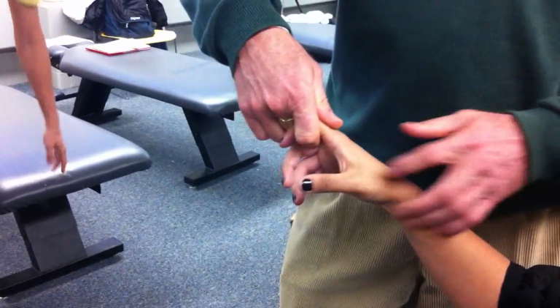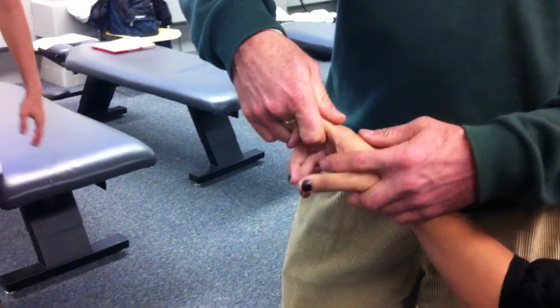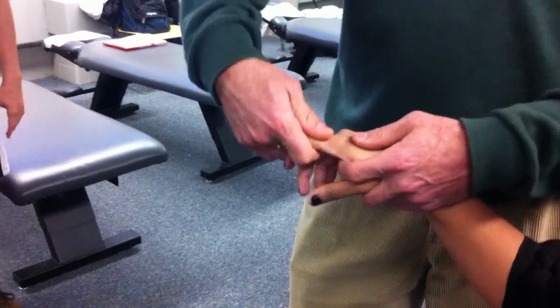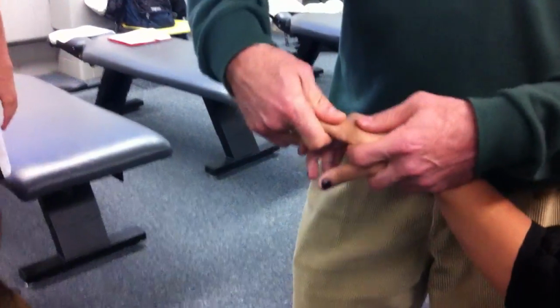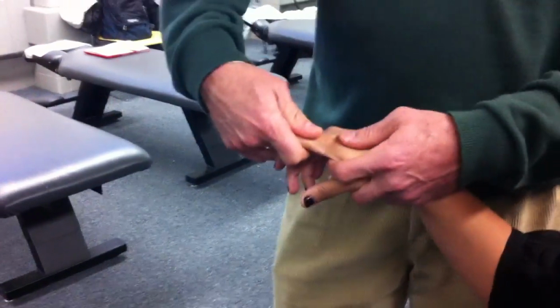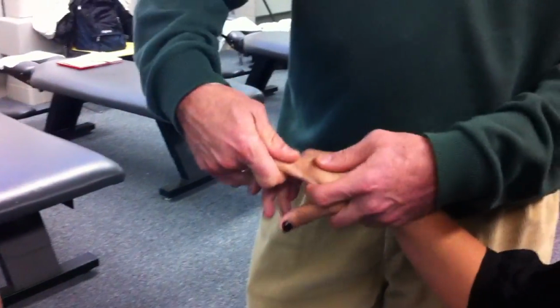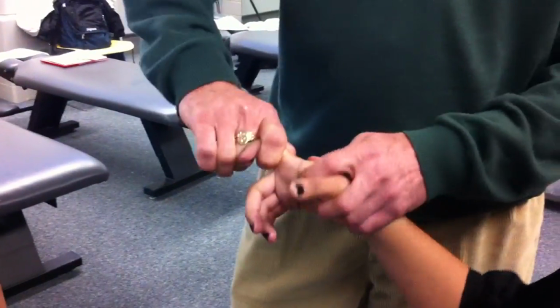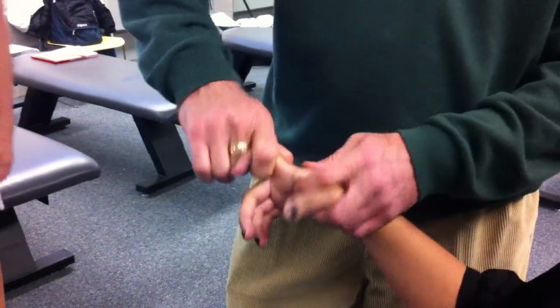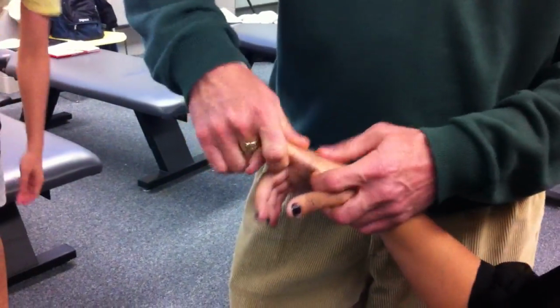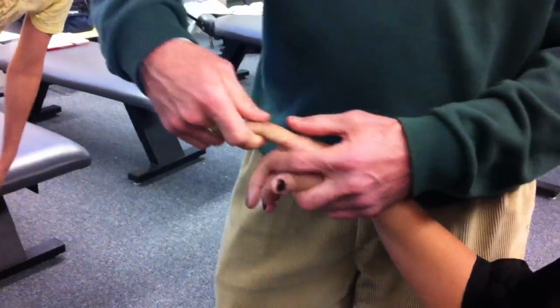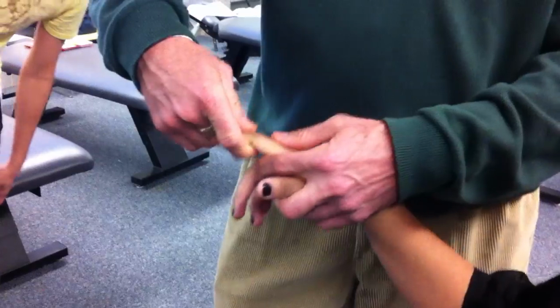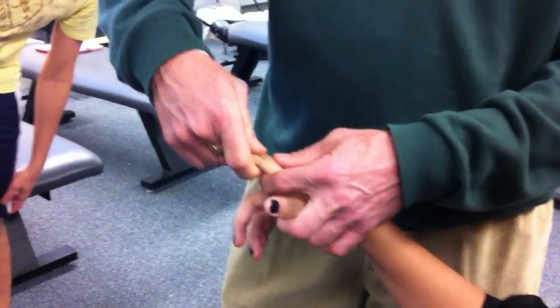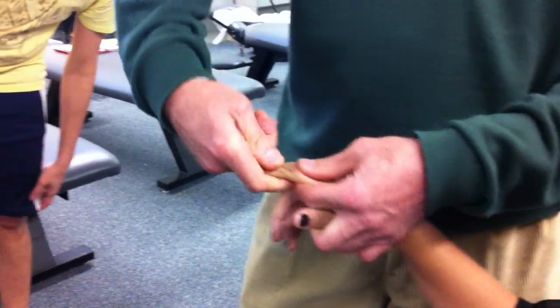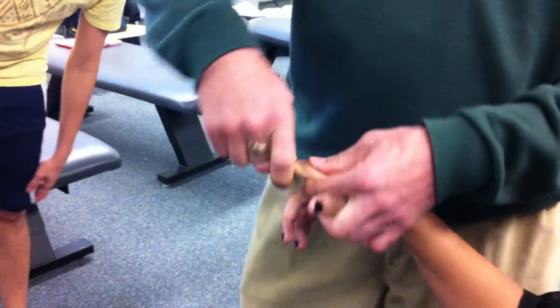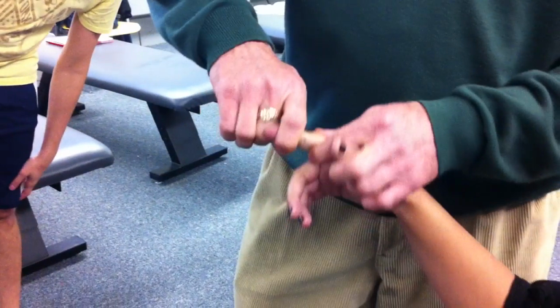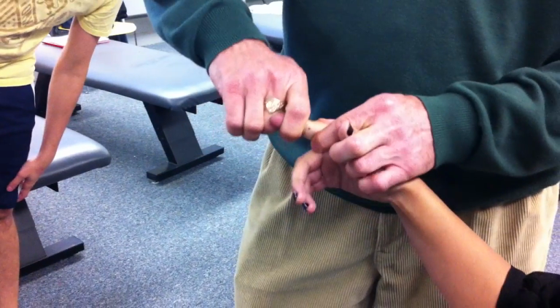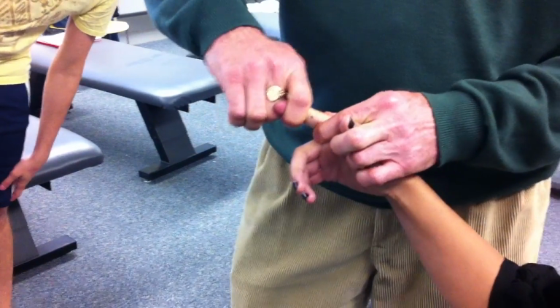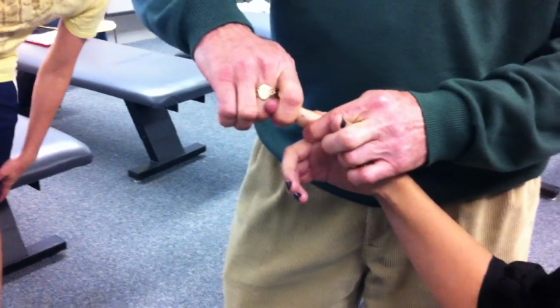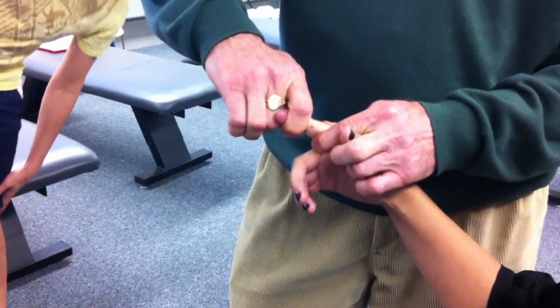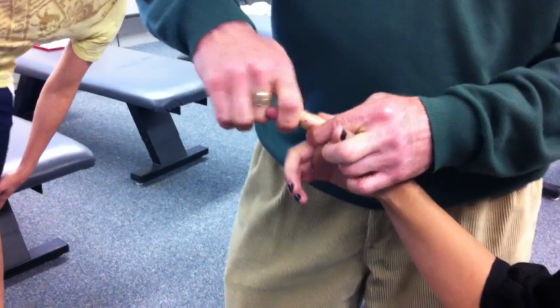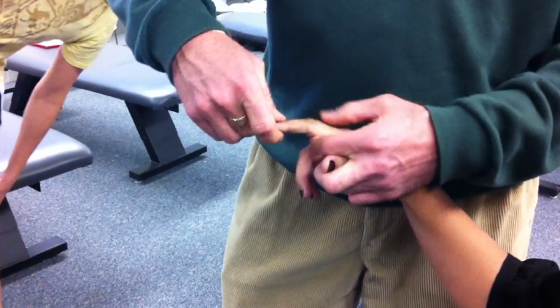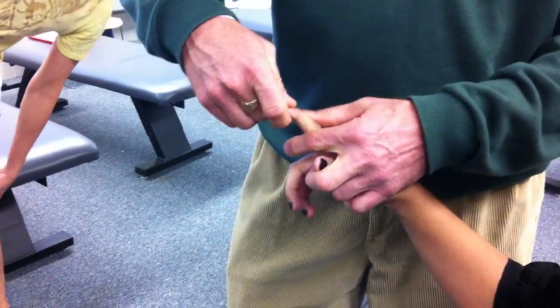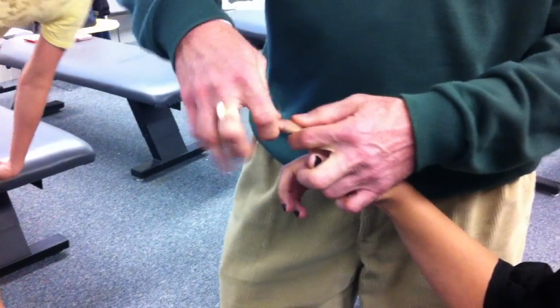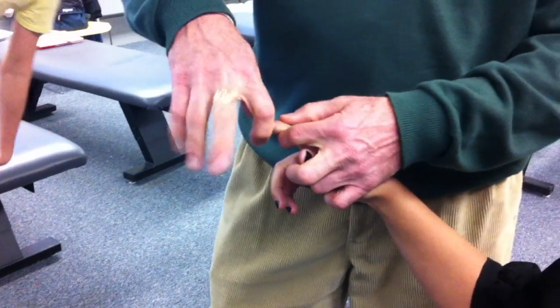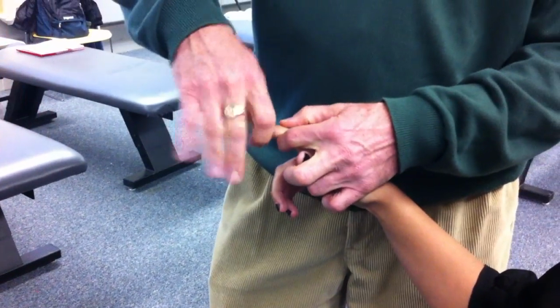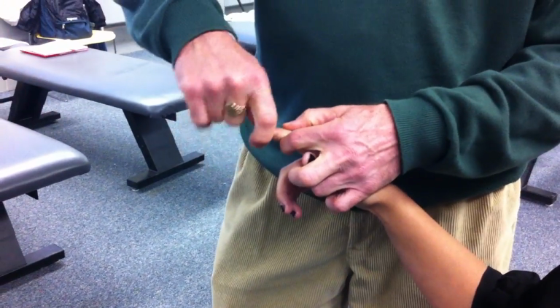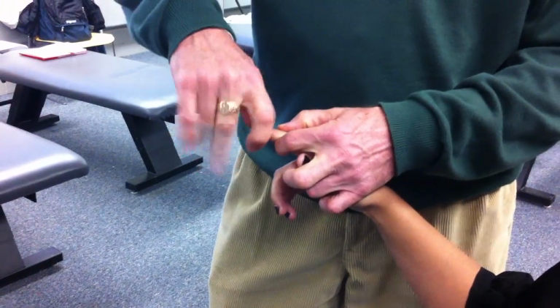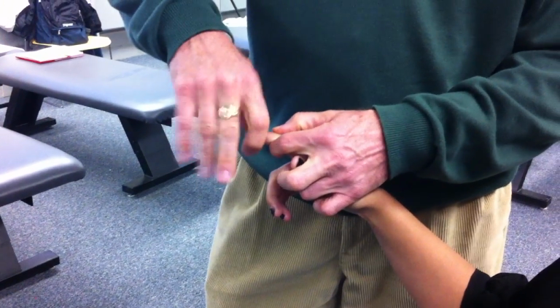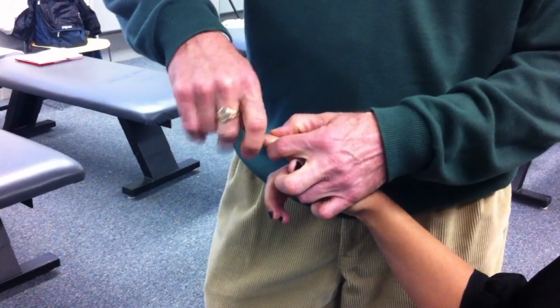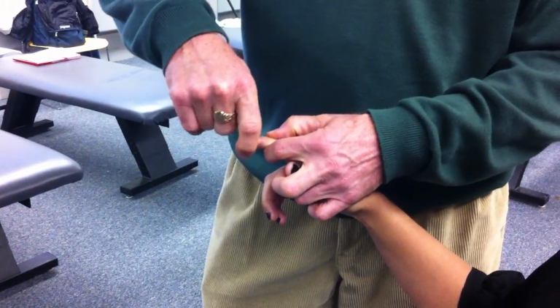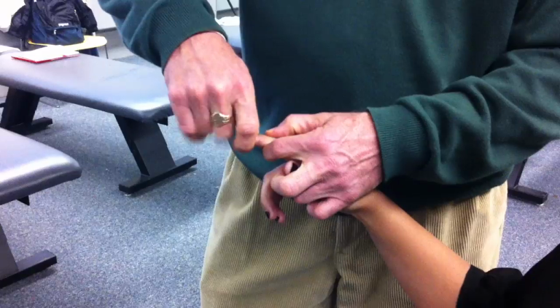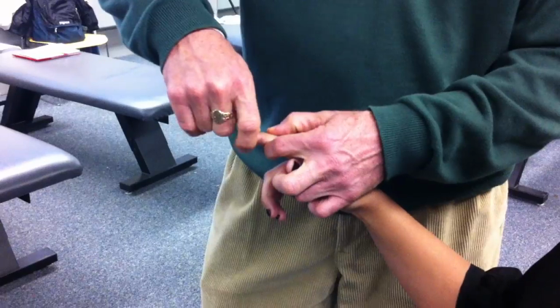I can do my MCPs this way and I can do my PIPs this way, but I cannot do my DIP this way — there's nothing to get on to here.